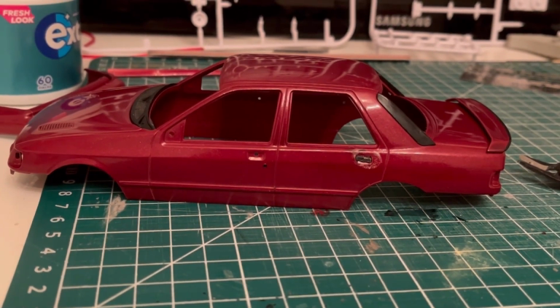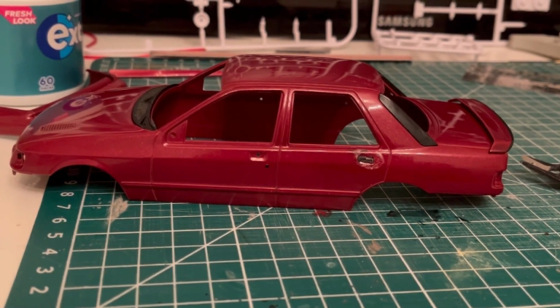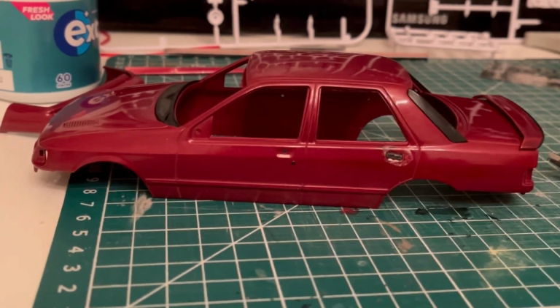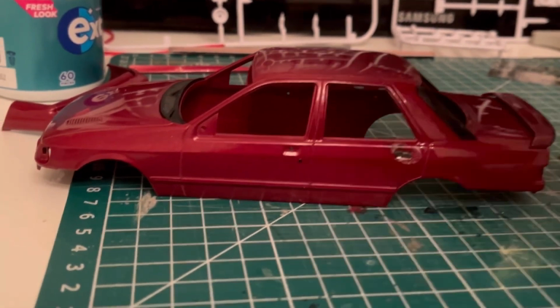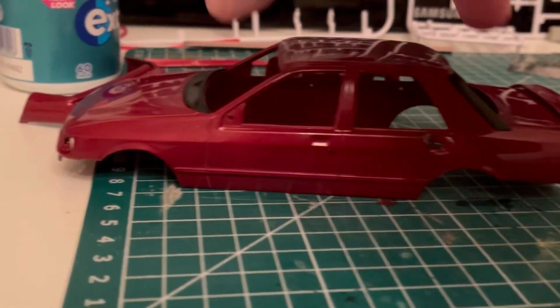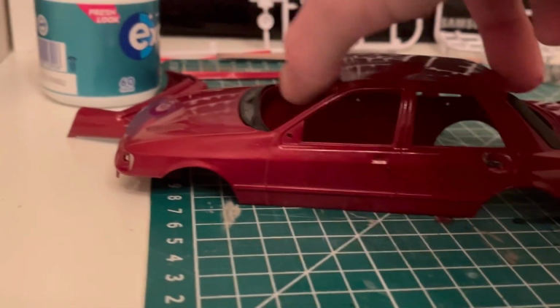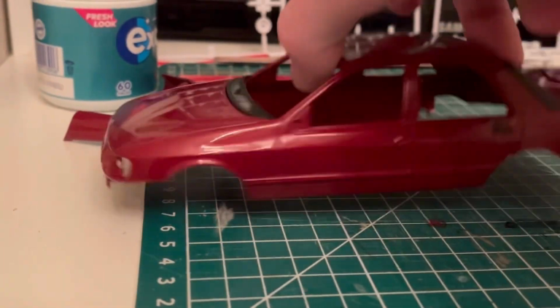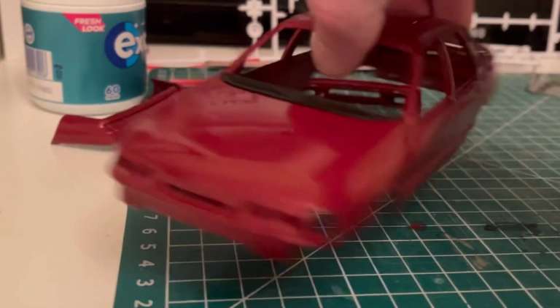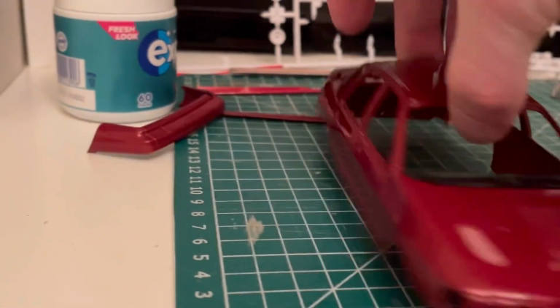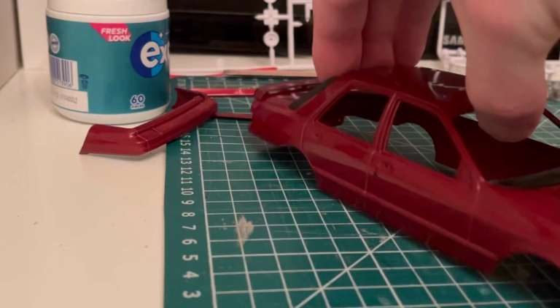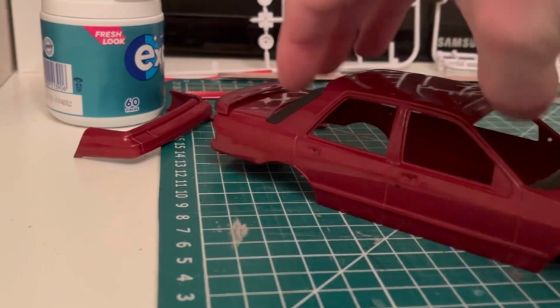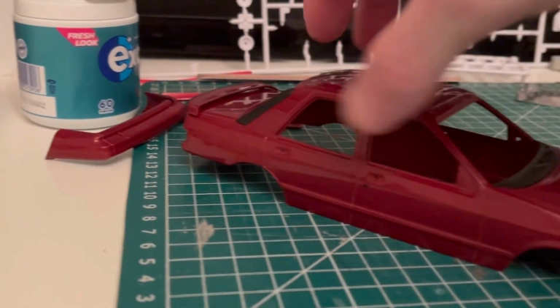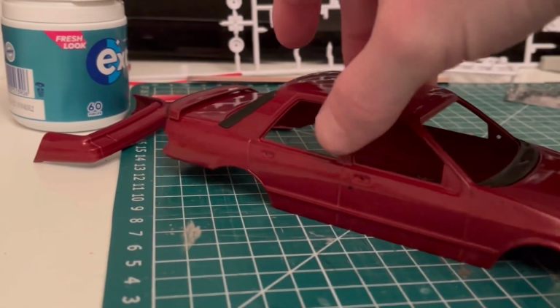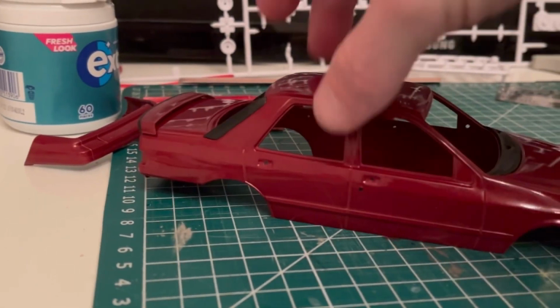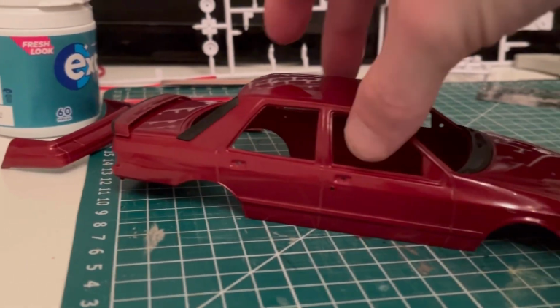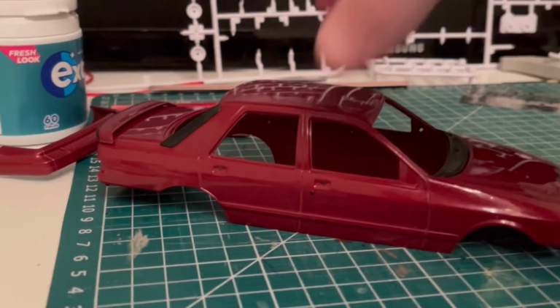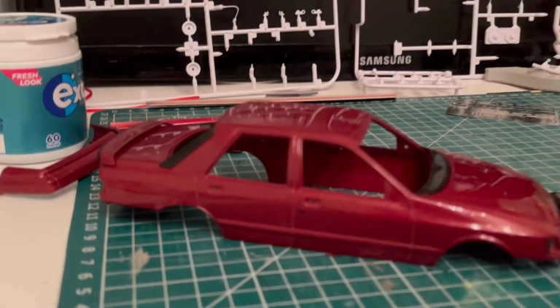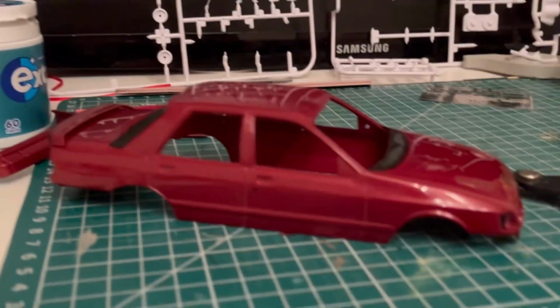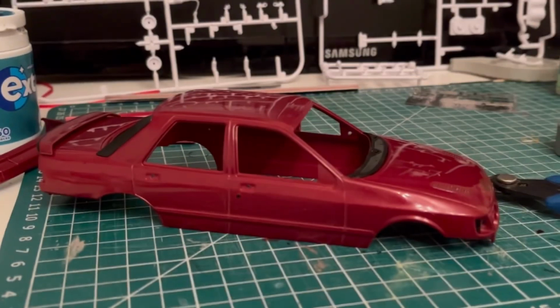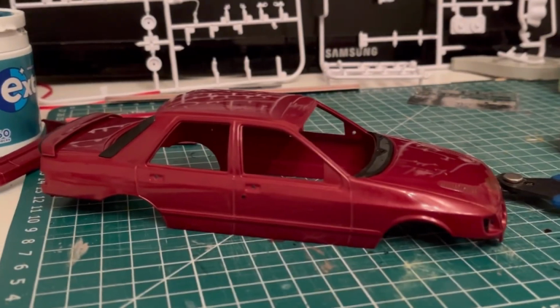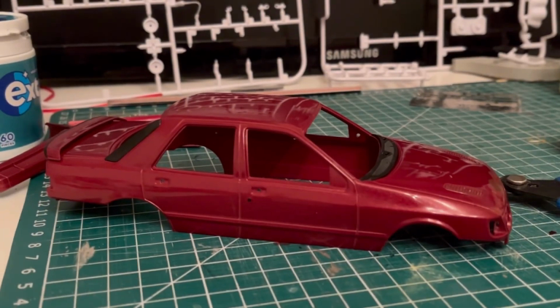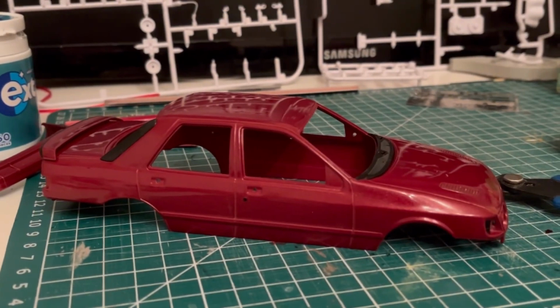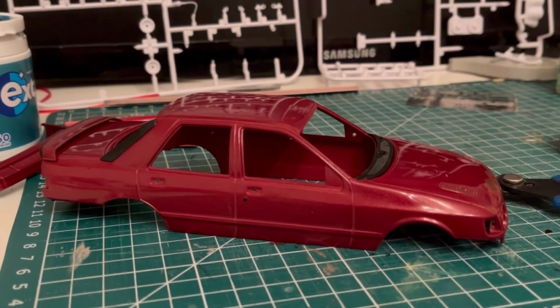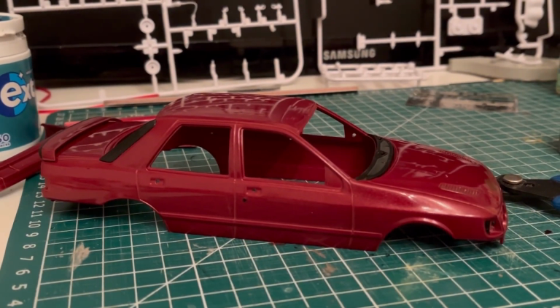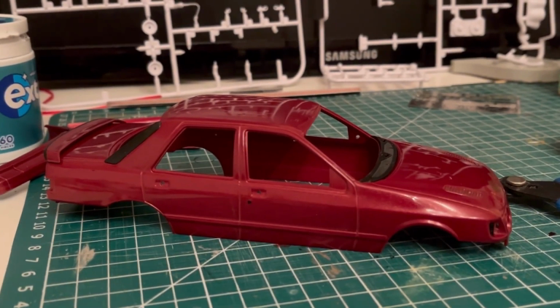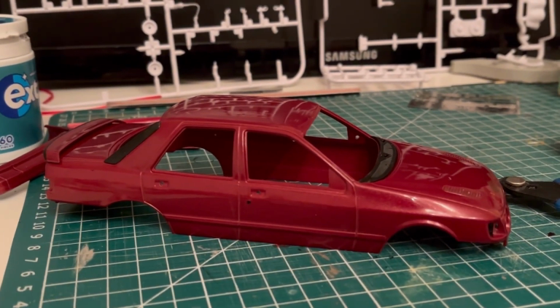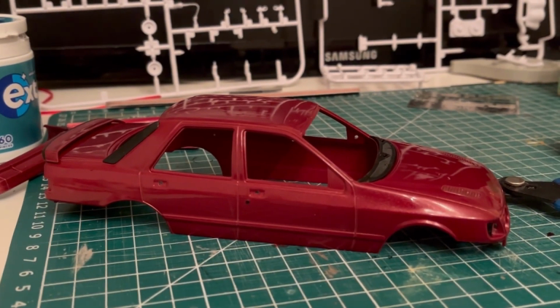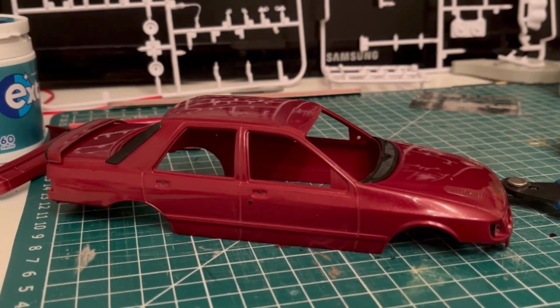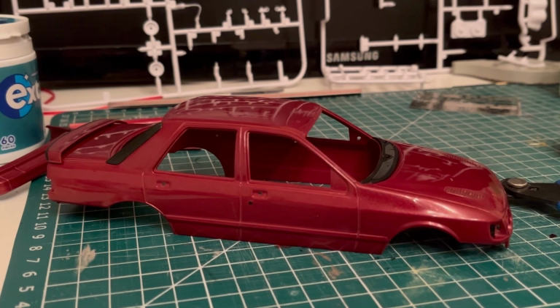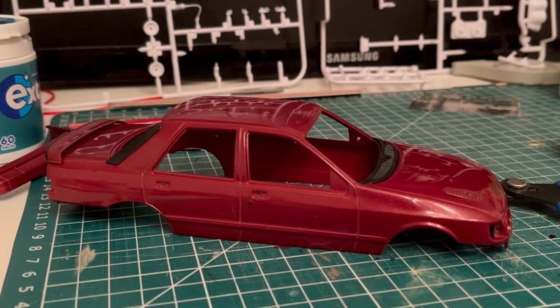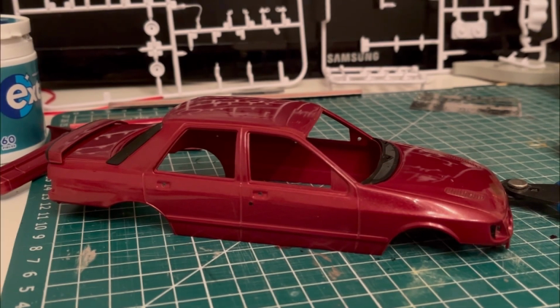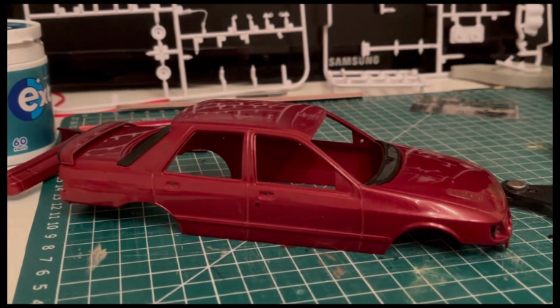Absolutely devastated — disaster. And well, this side looks nice though. Try again. See you all soon!